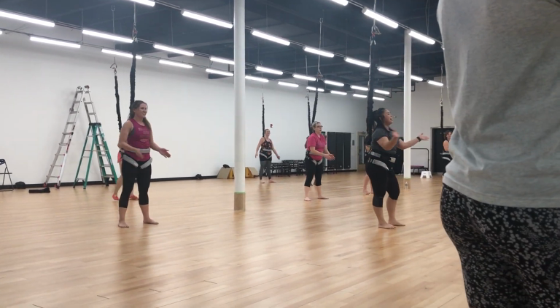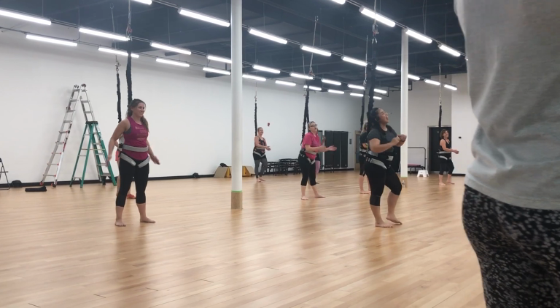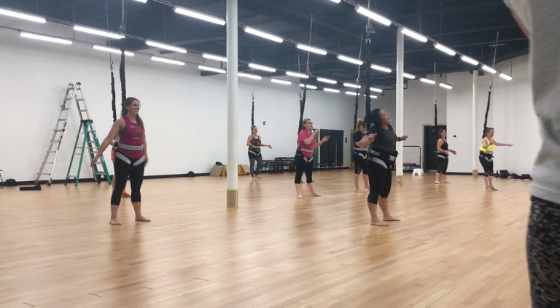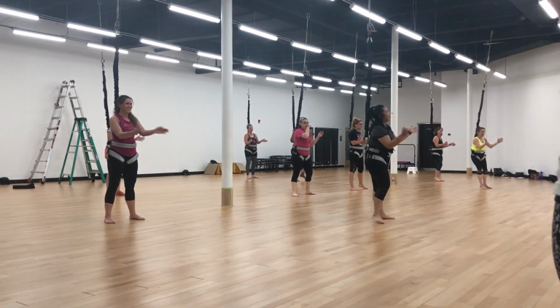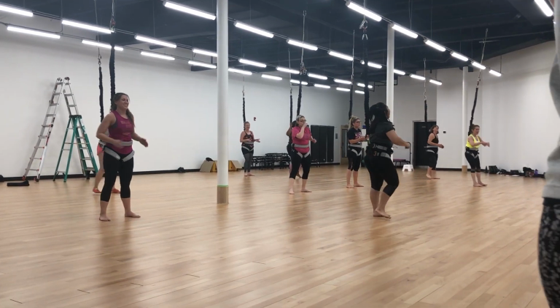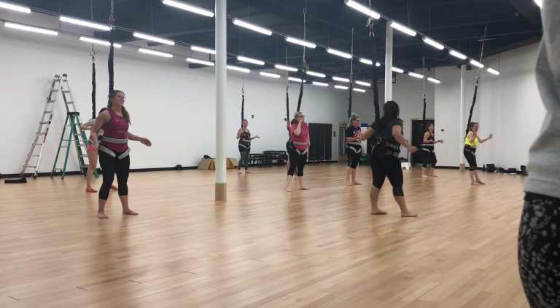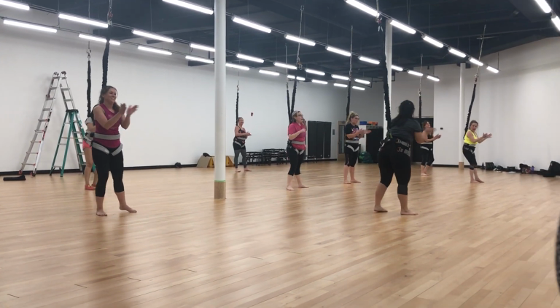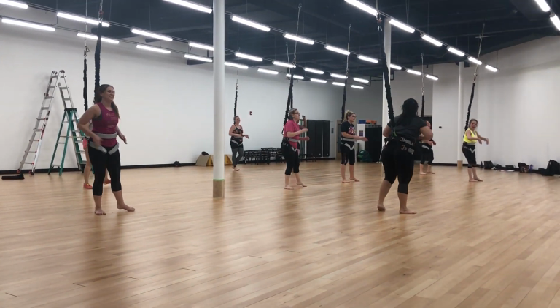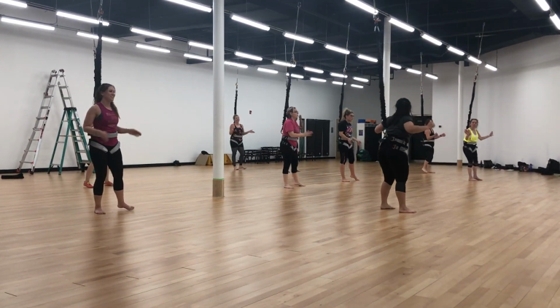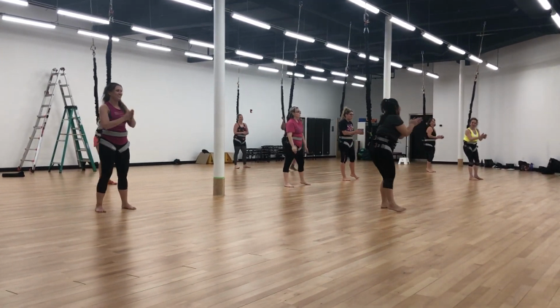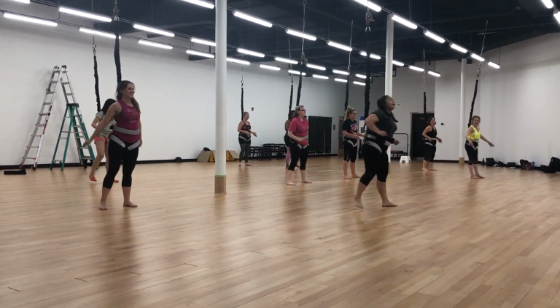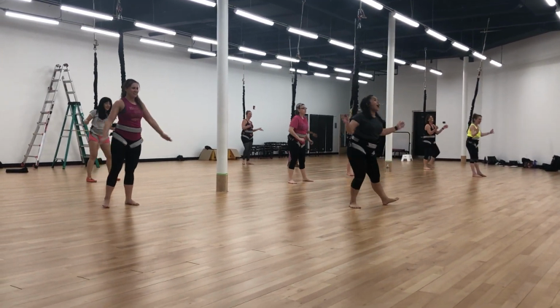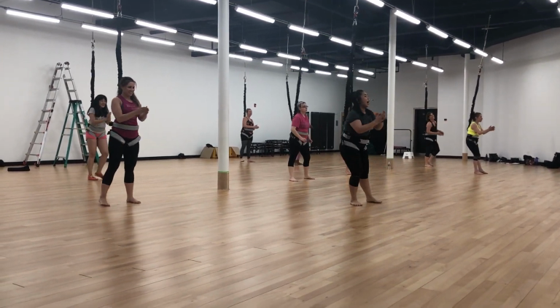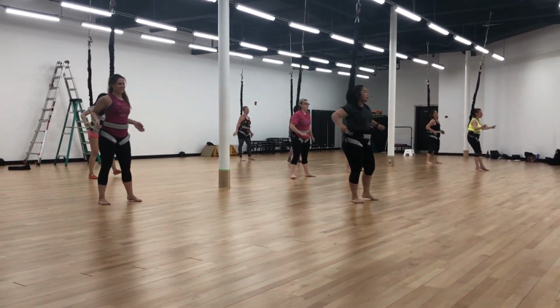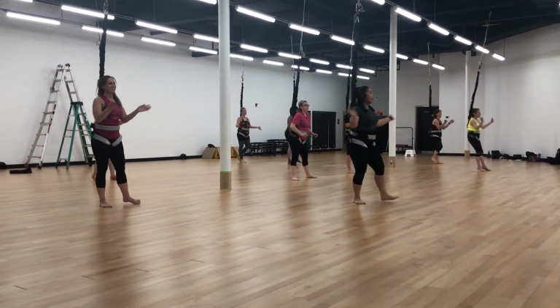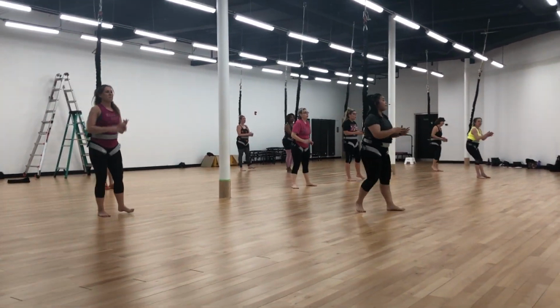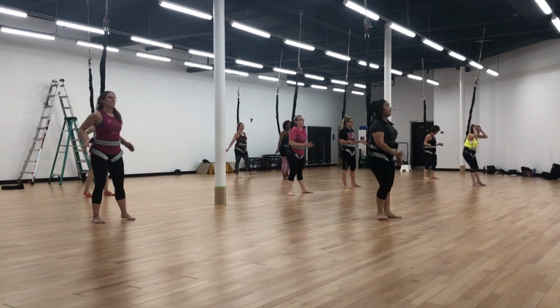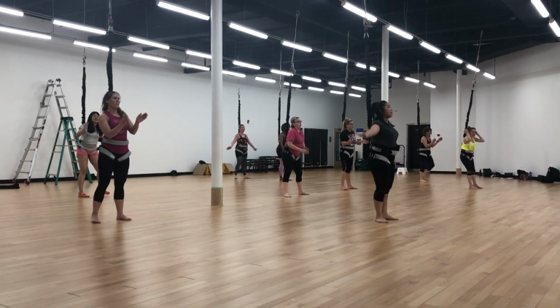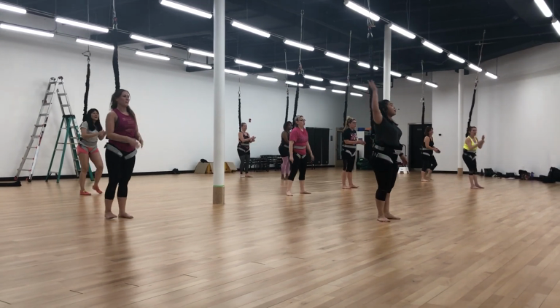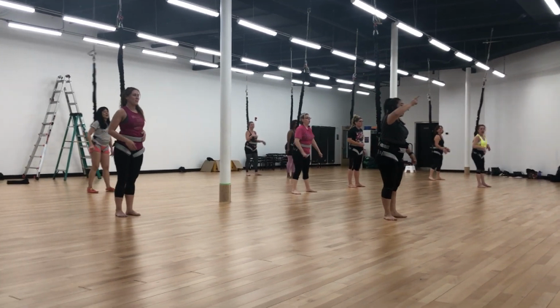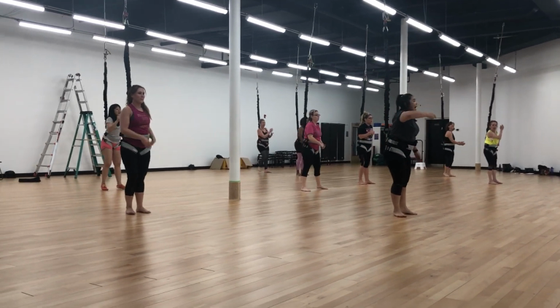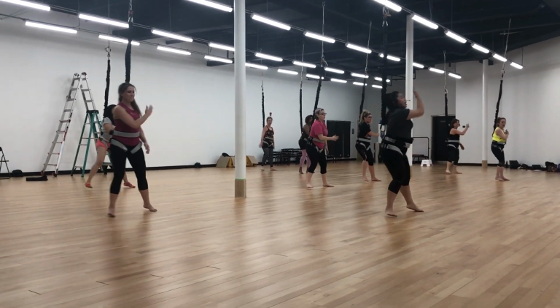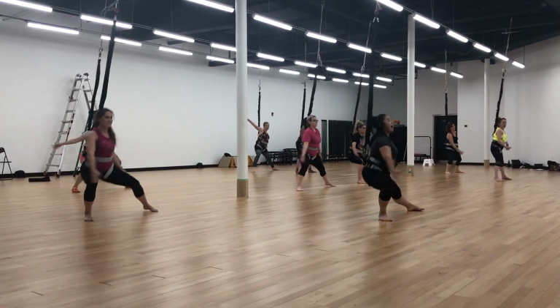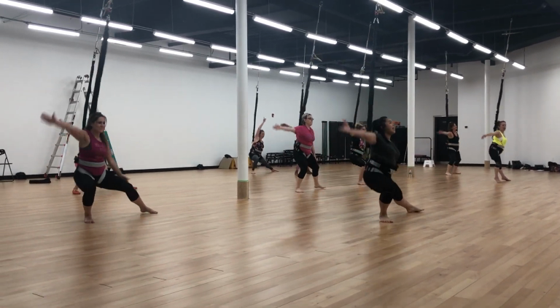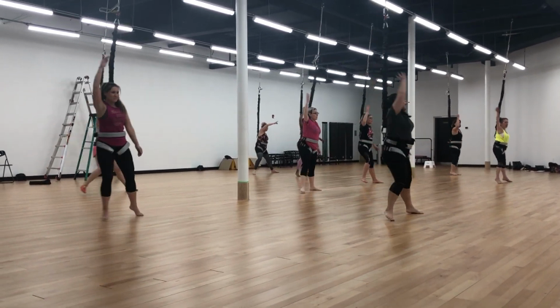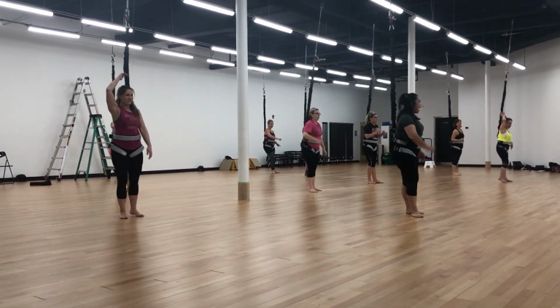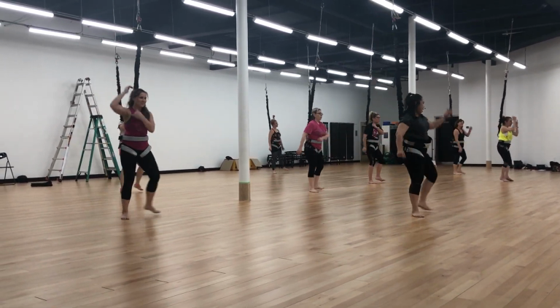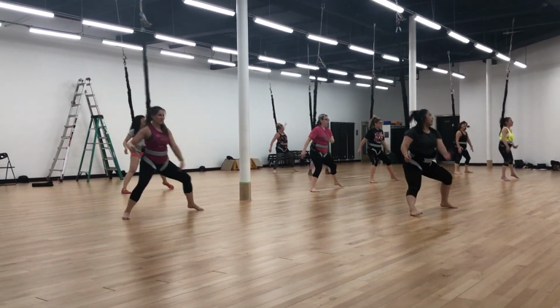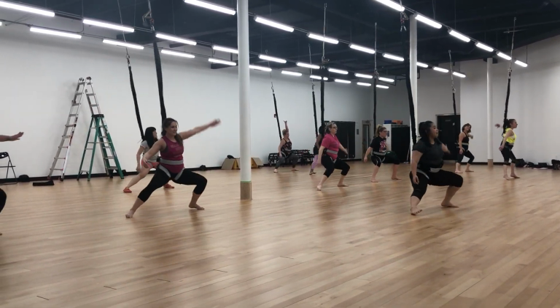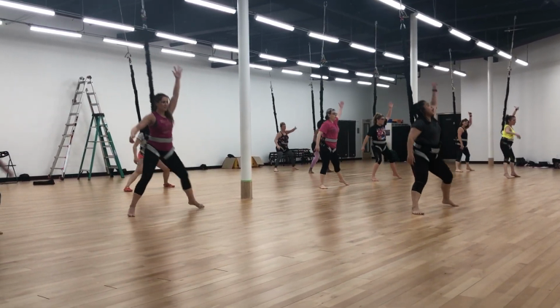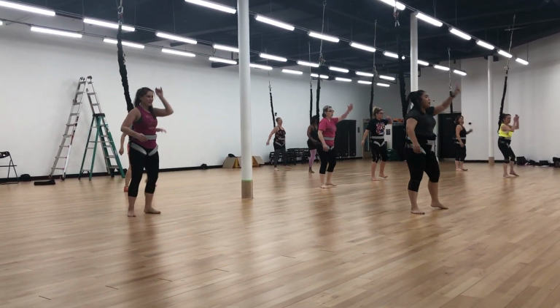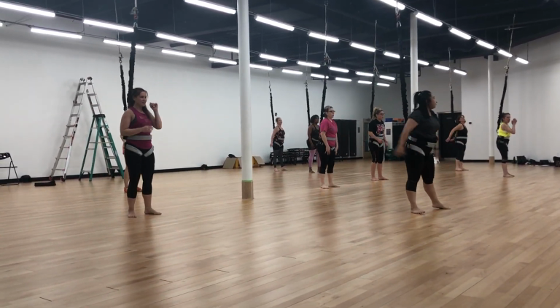One, two, last time. Ready? Four, three, last time. Side shape to the right. And right, back, back, to the left.